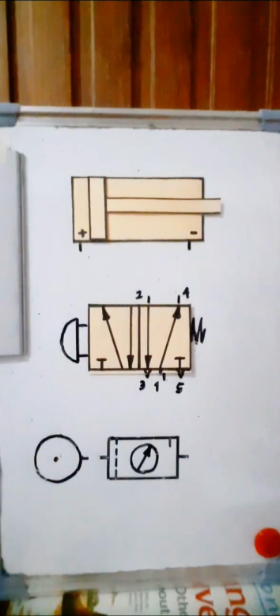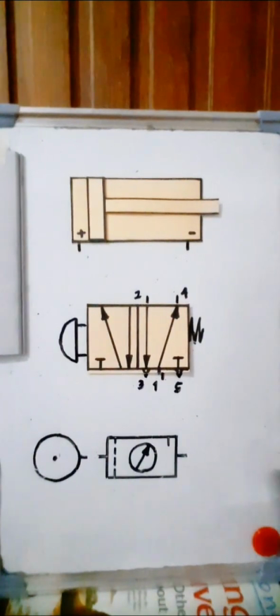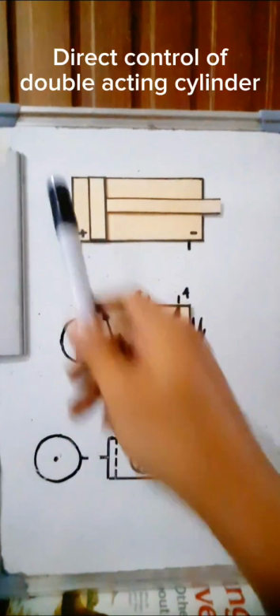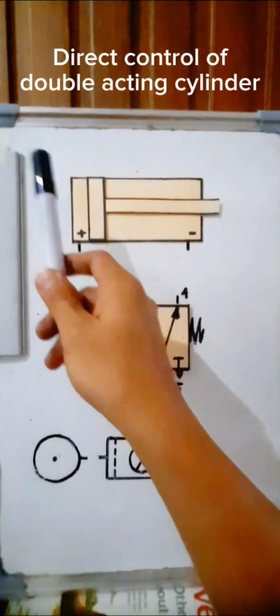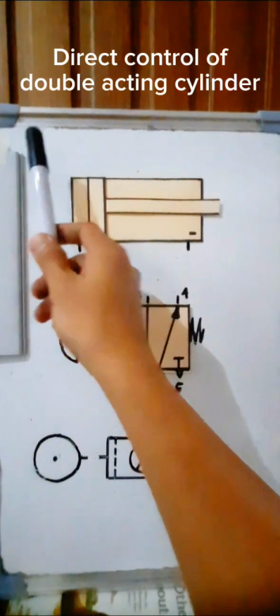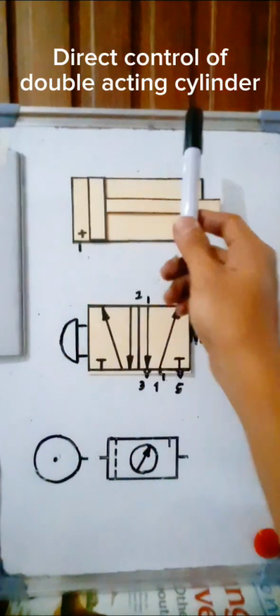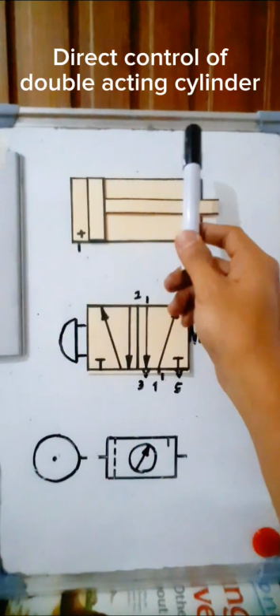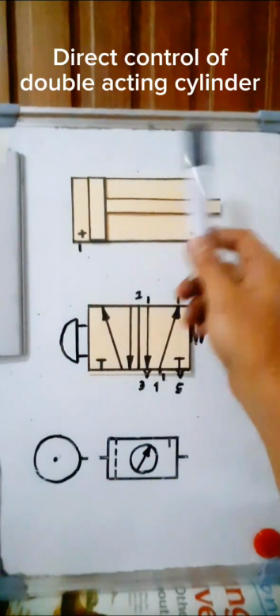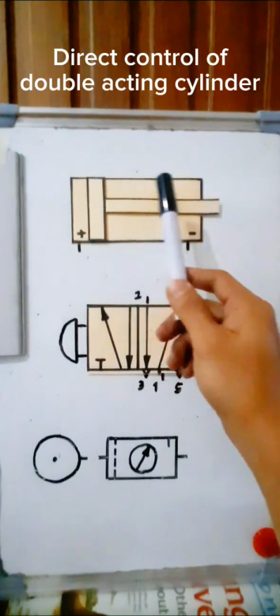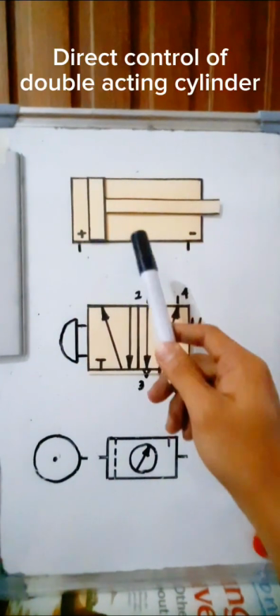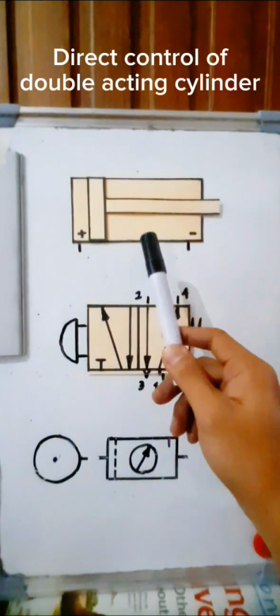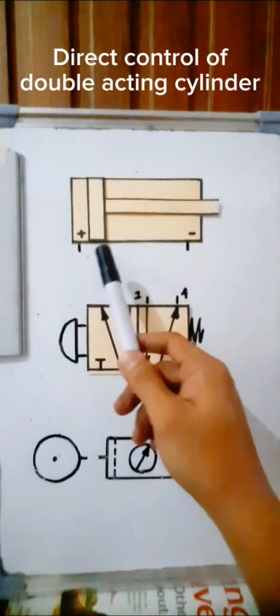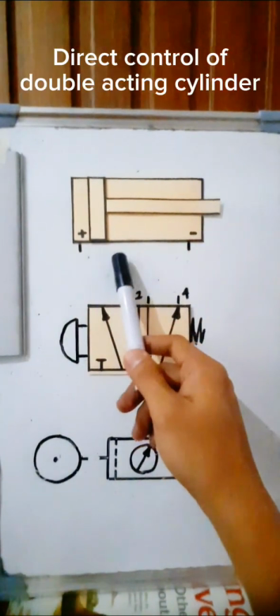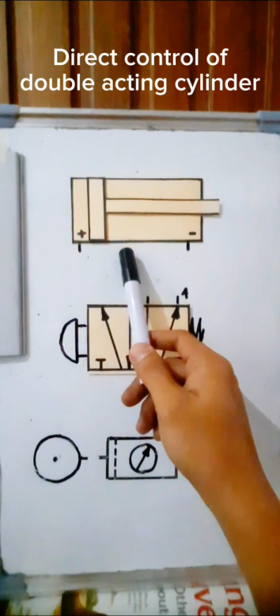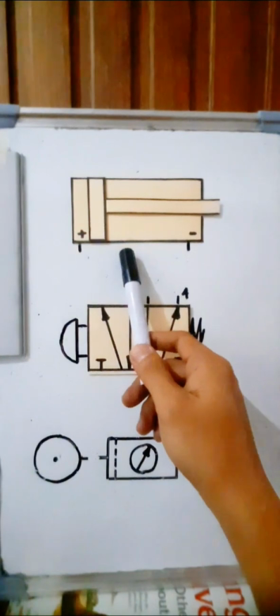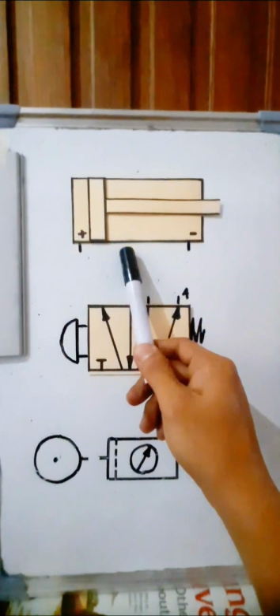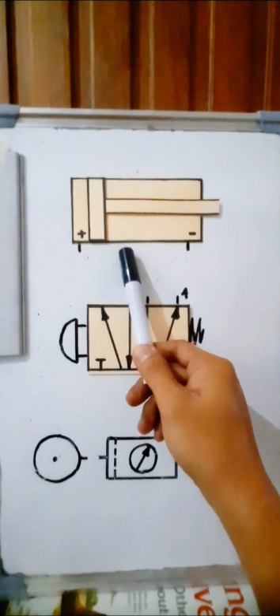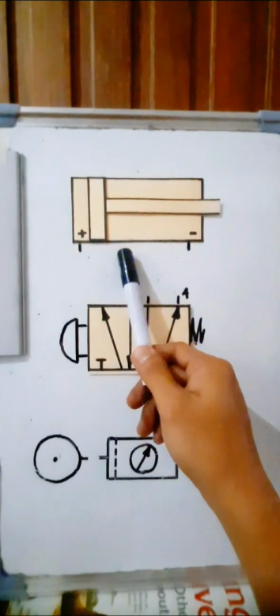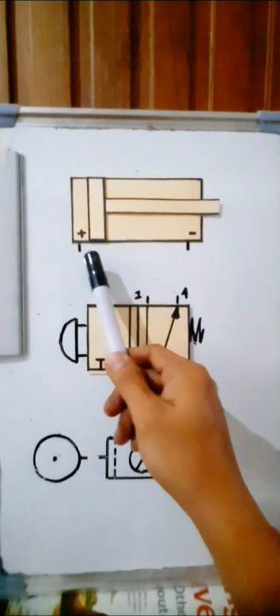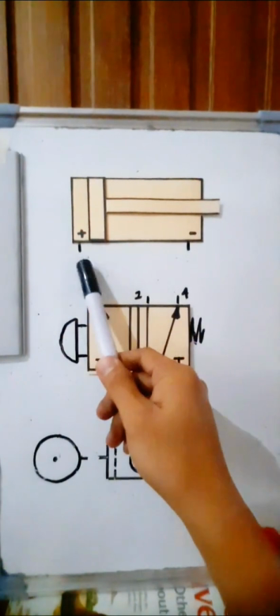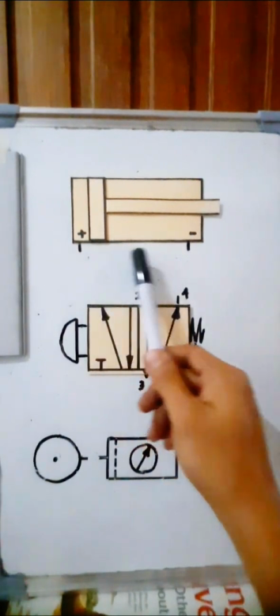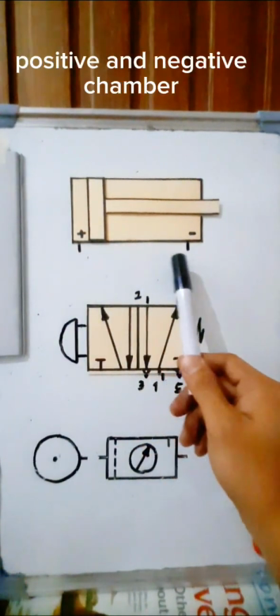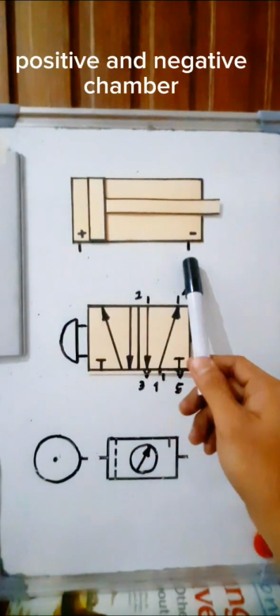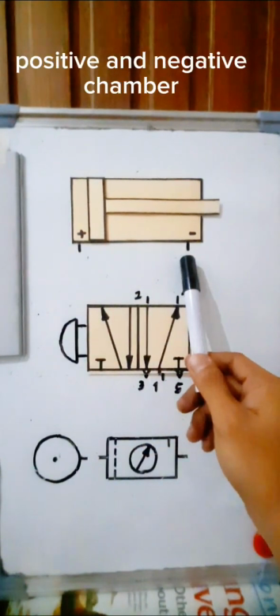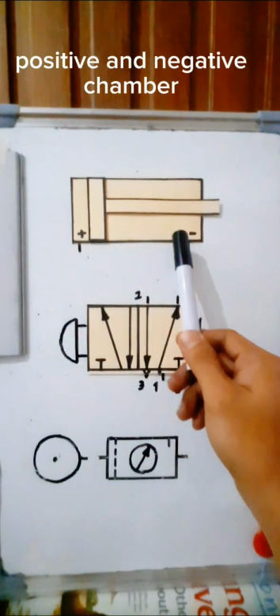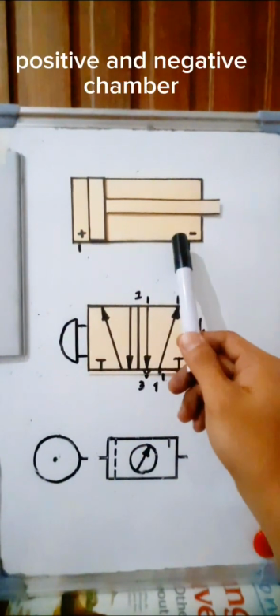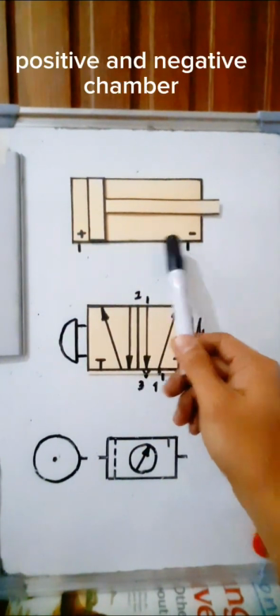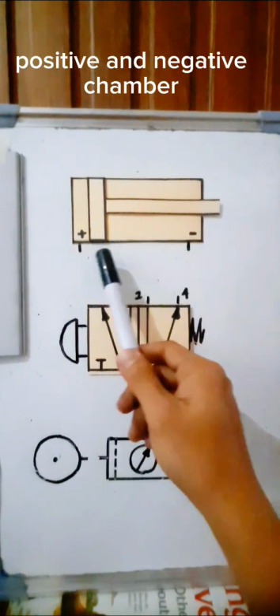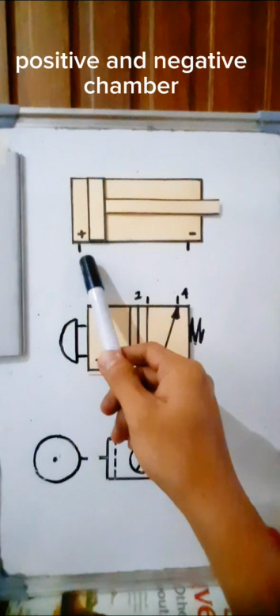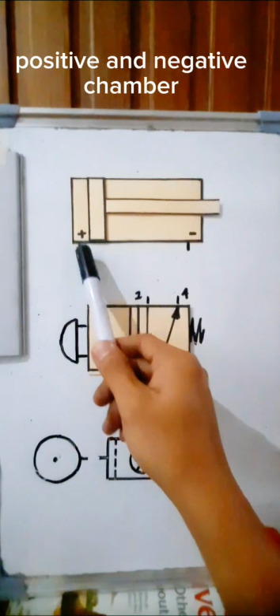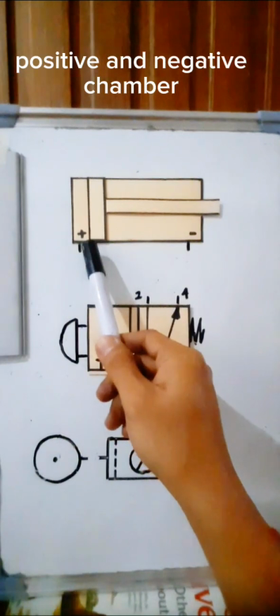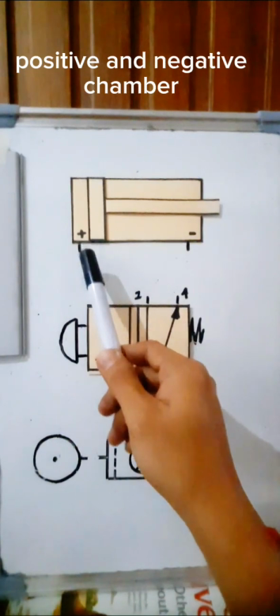Let us now study the direct control of a double acting cylinder. This is our double acting cylinder. It has two ports — one for the negative chamber and one for the positive chamber.